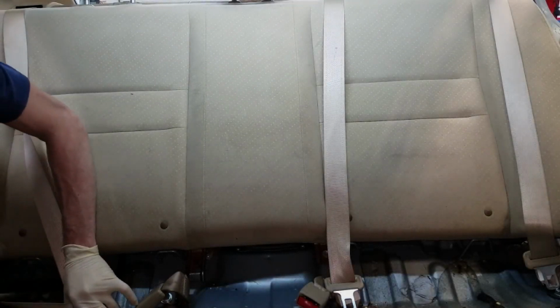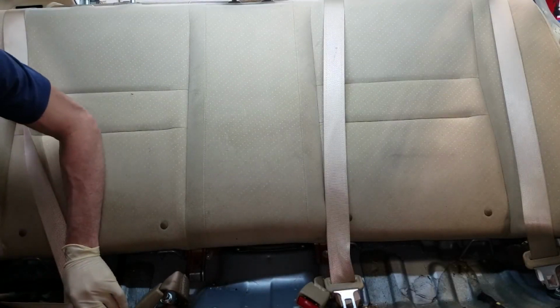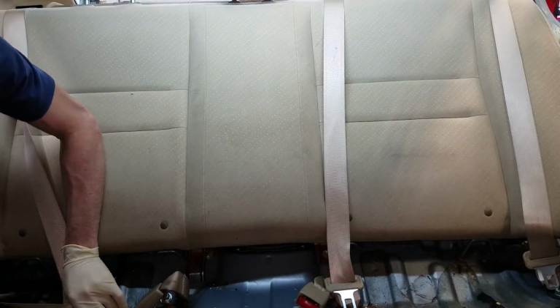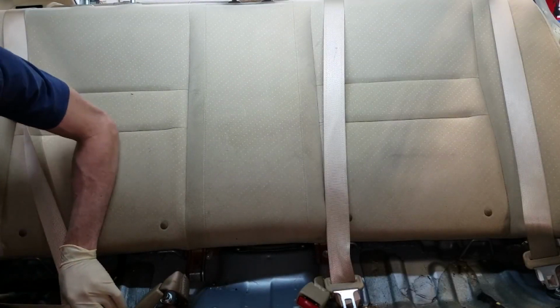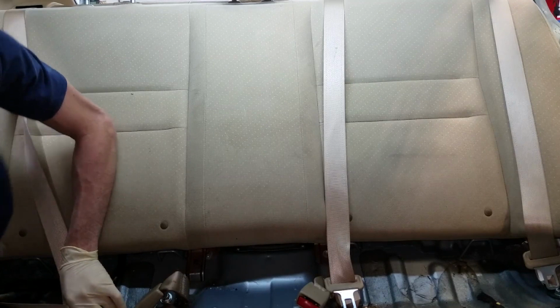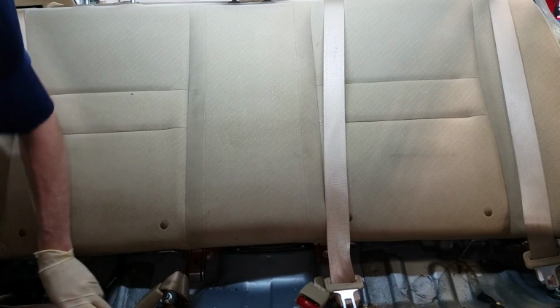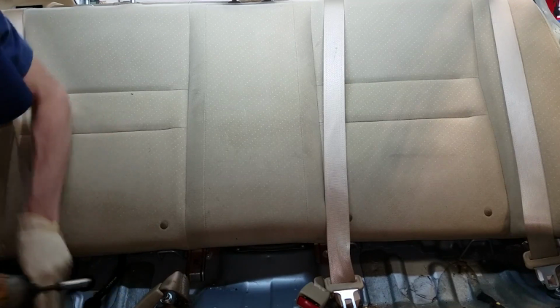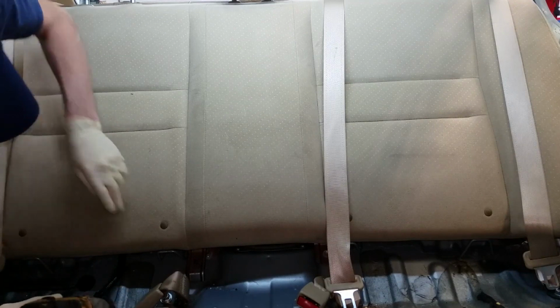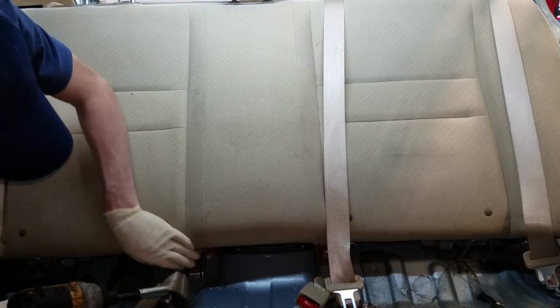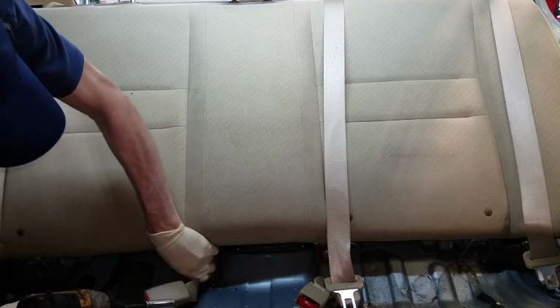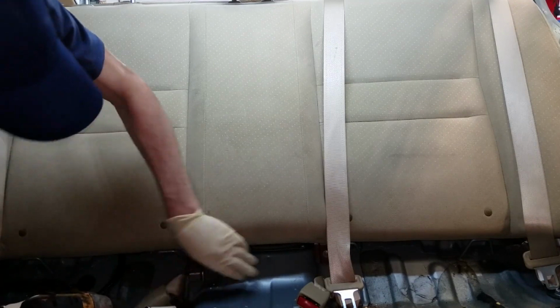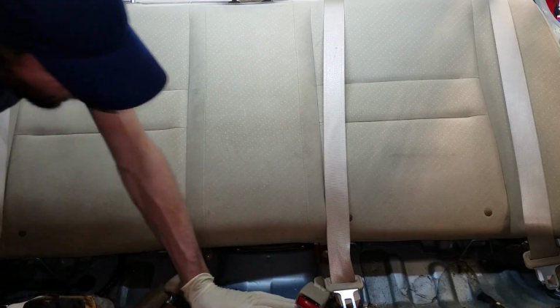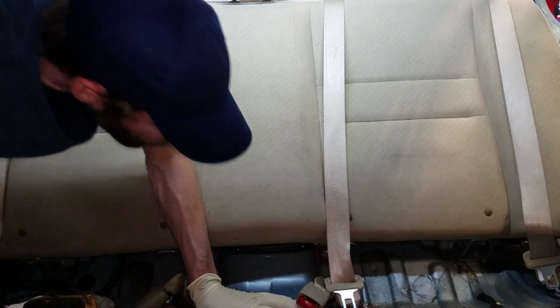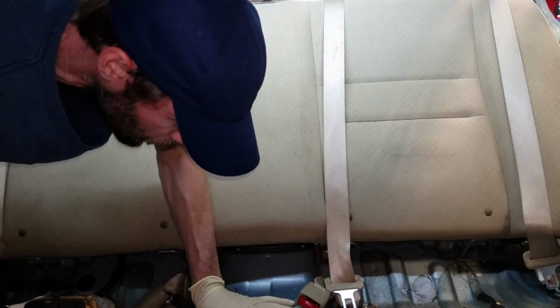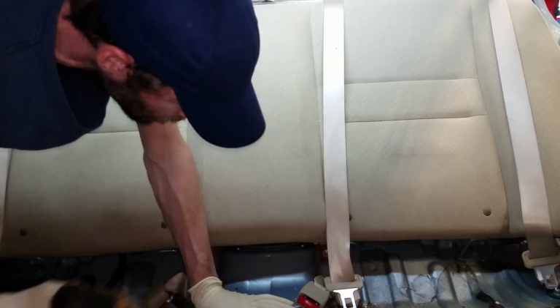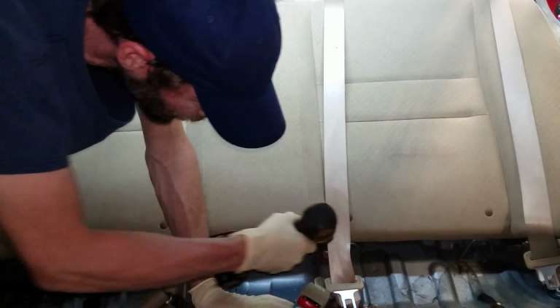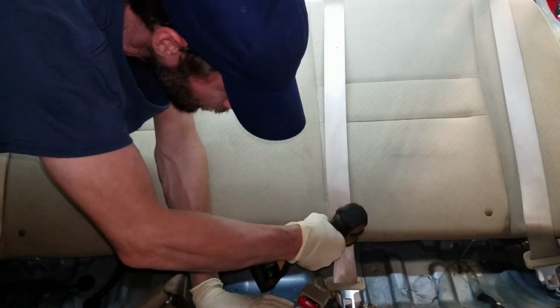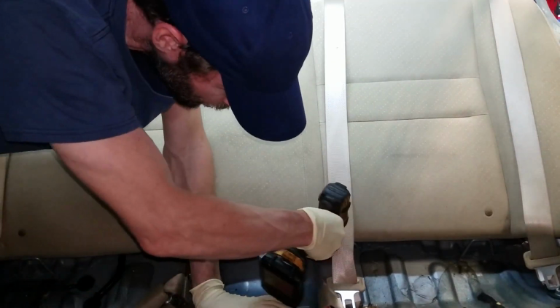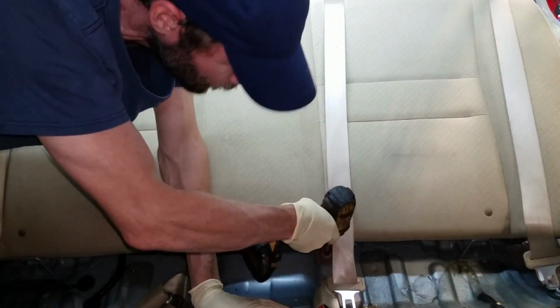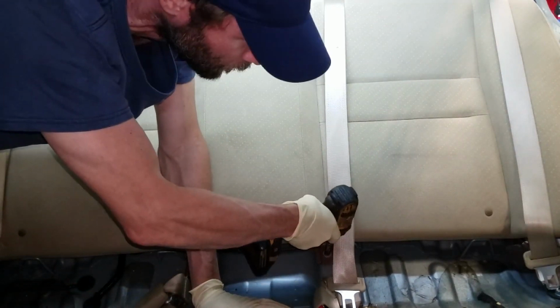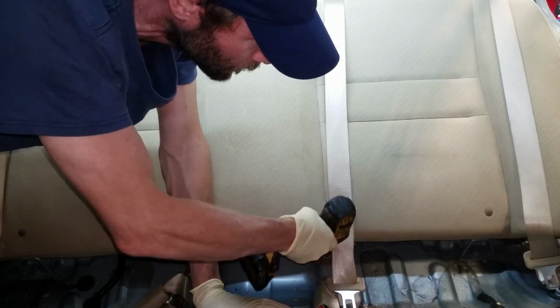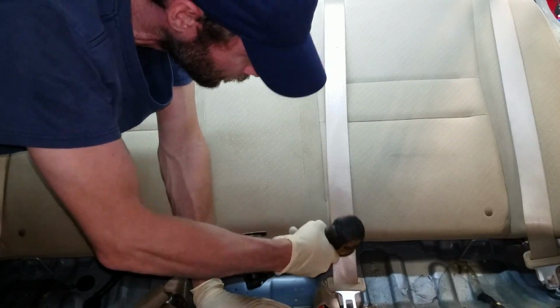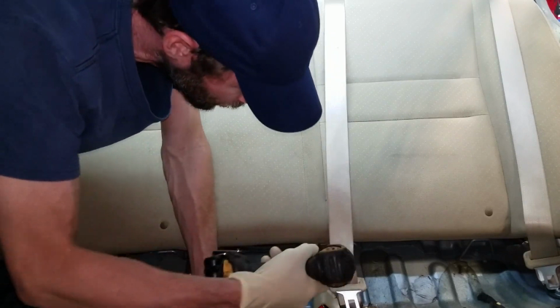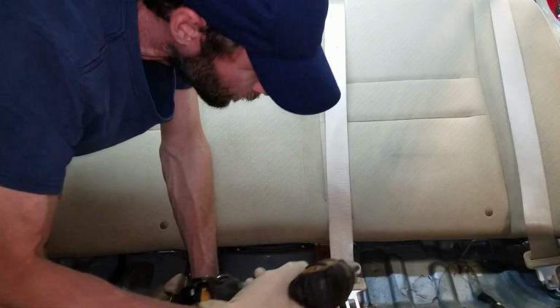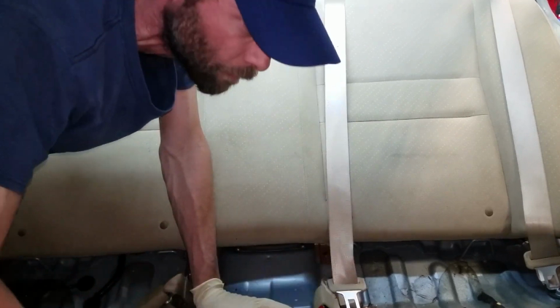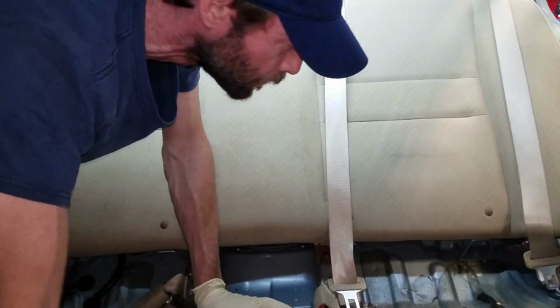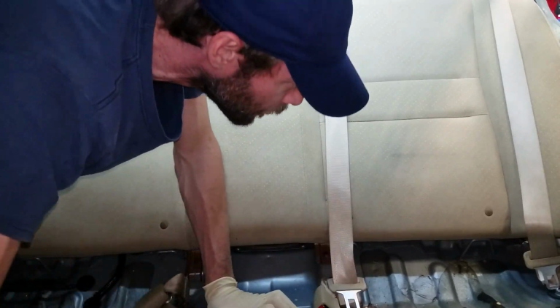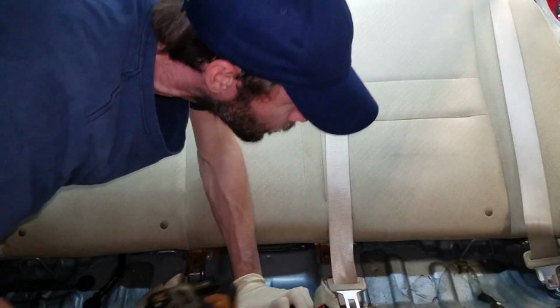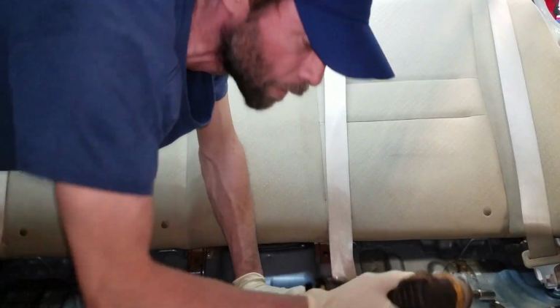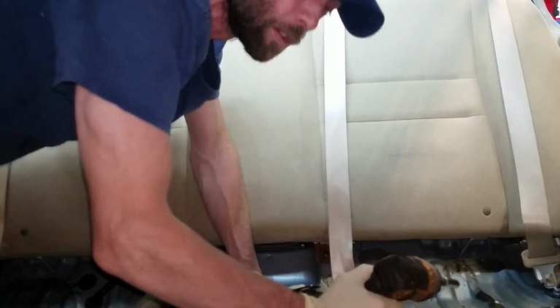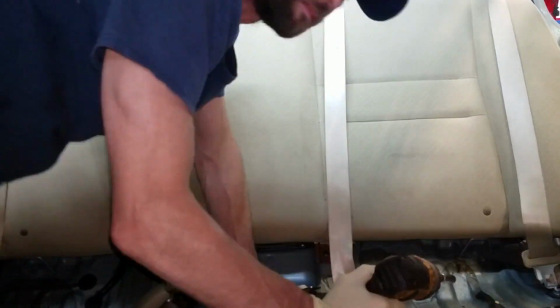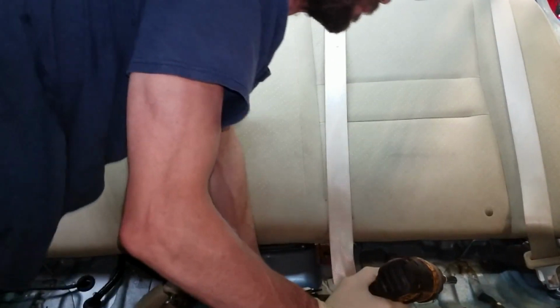Flemming Mechanic here, and today I'm going to be replacing the DC to DC converter on this Honda Civic Hybrid. It's located behind the rear seat.